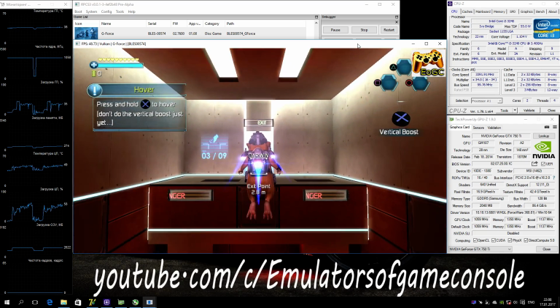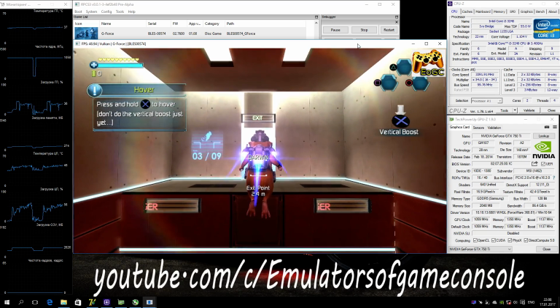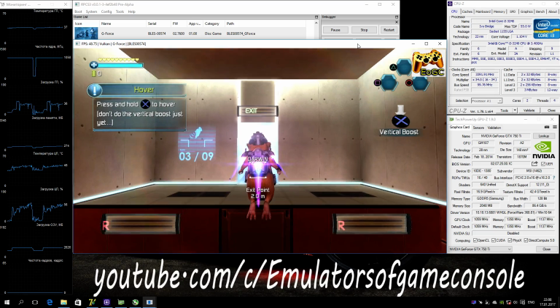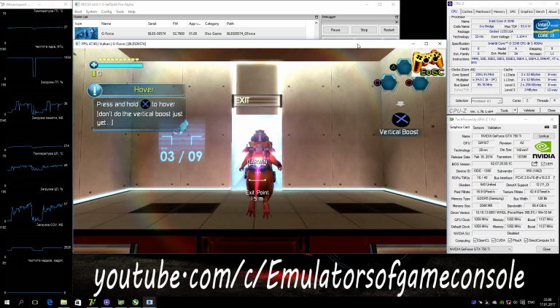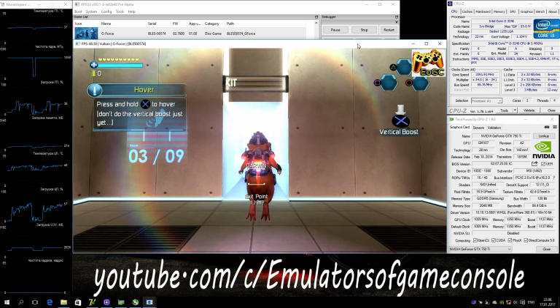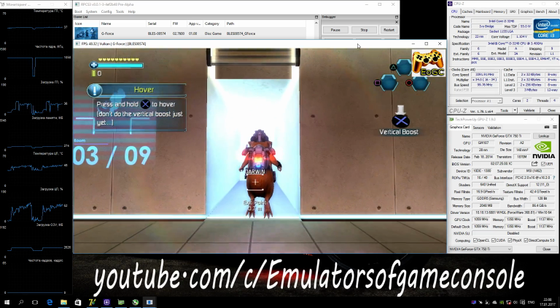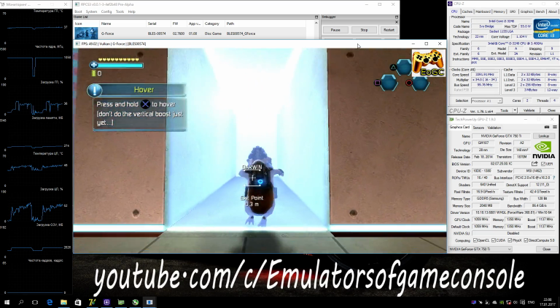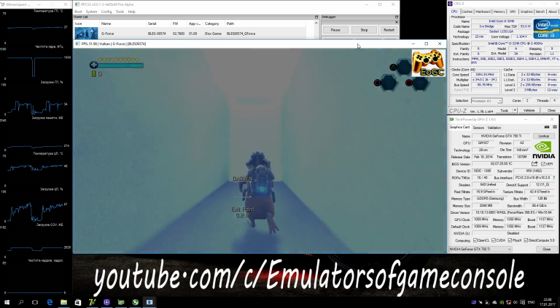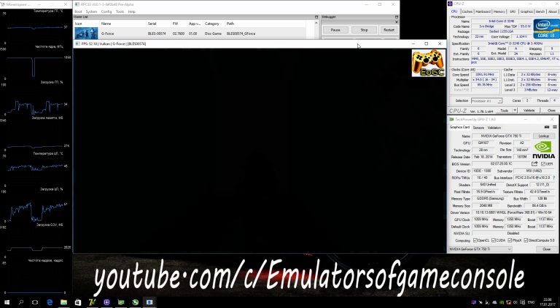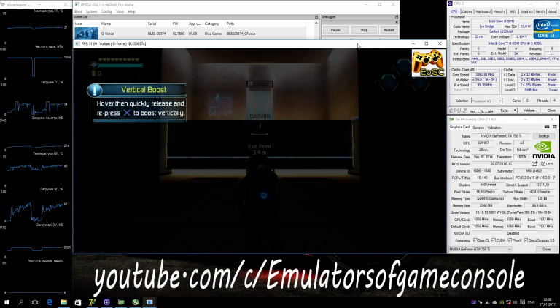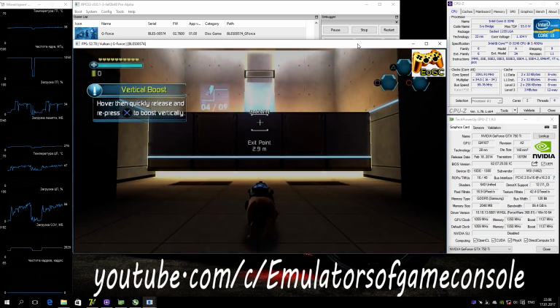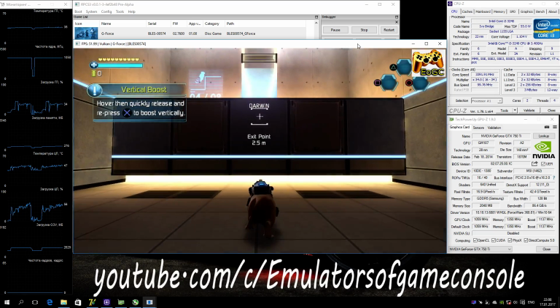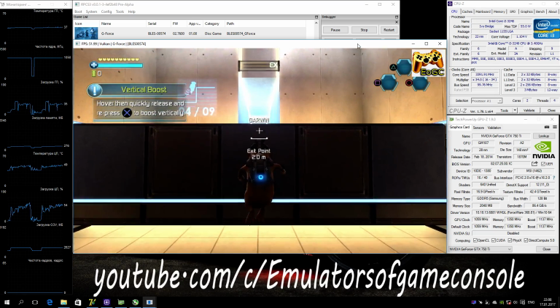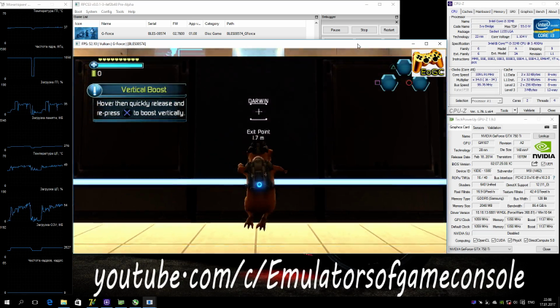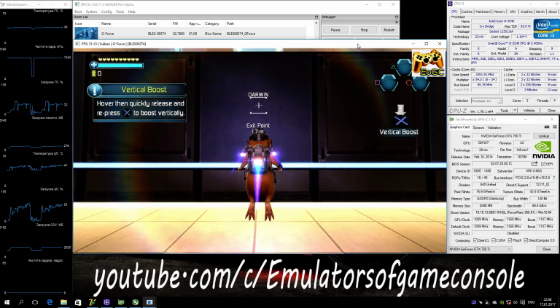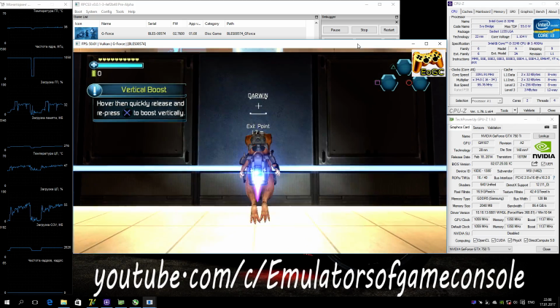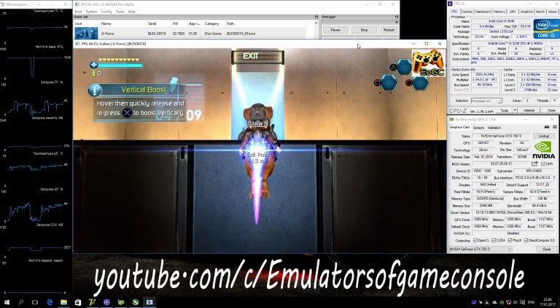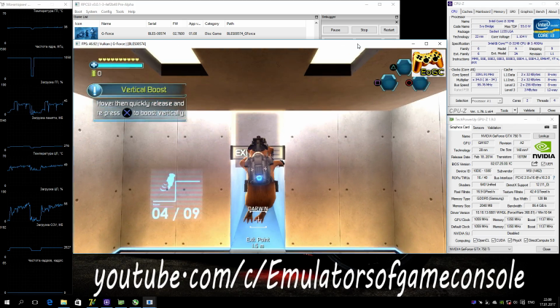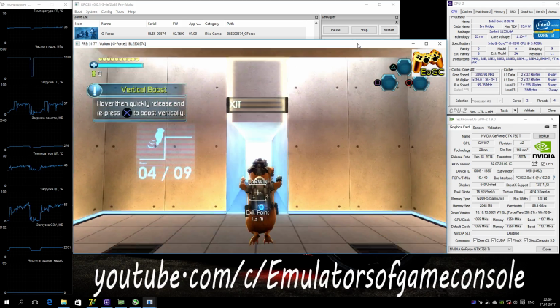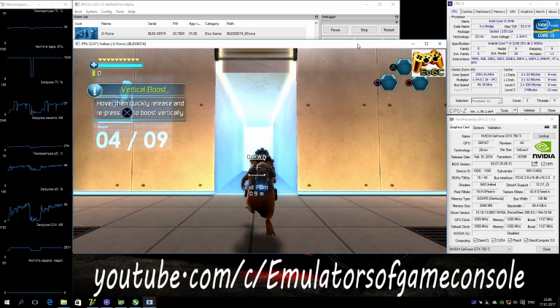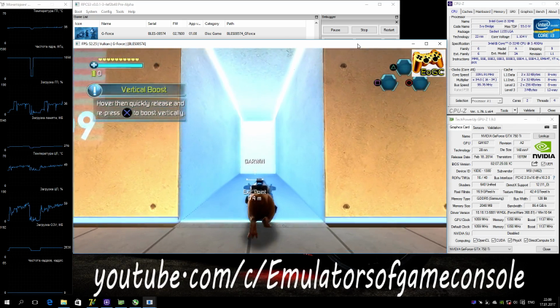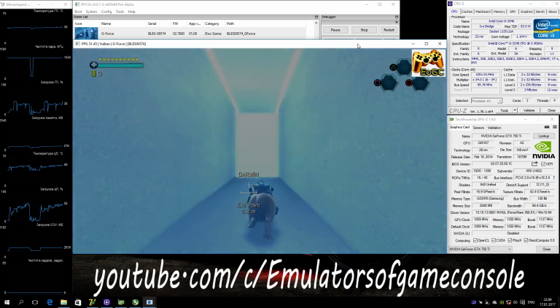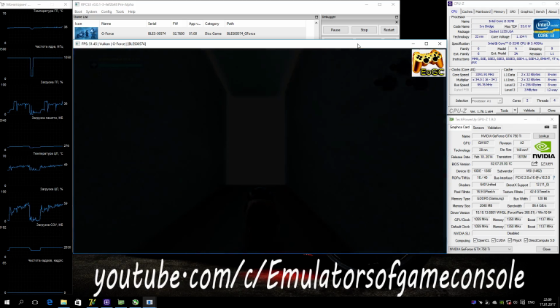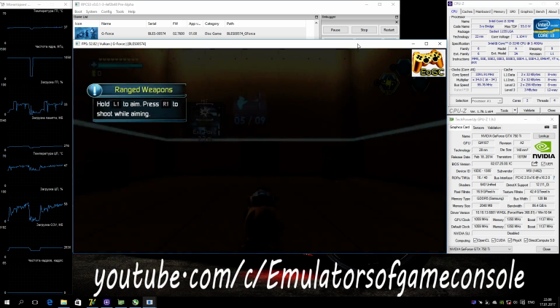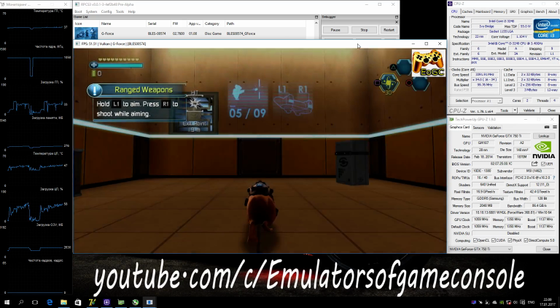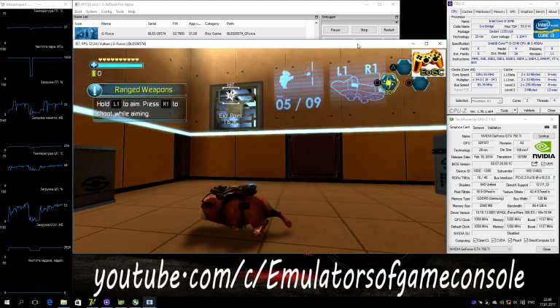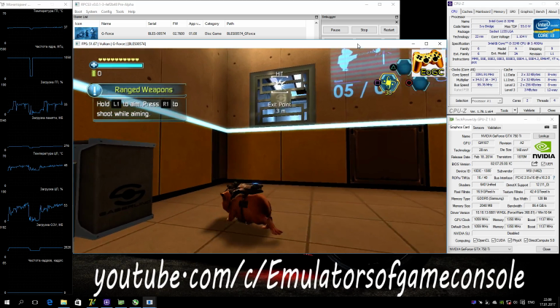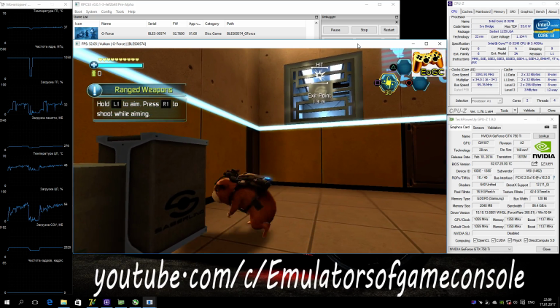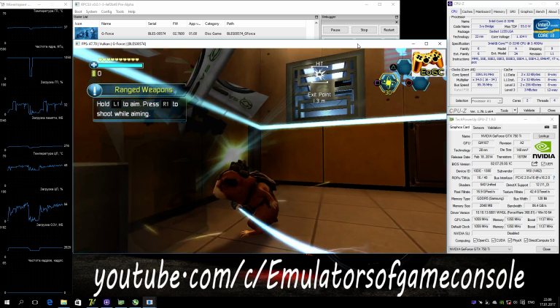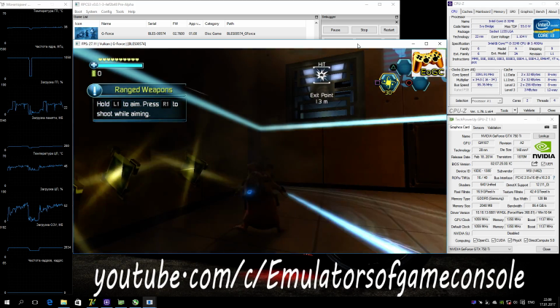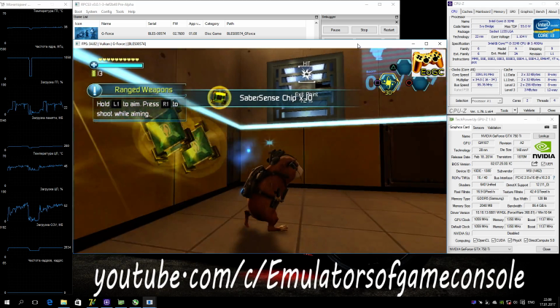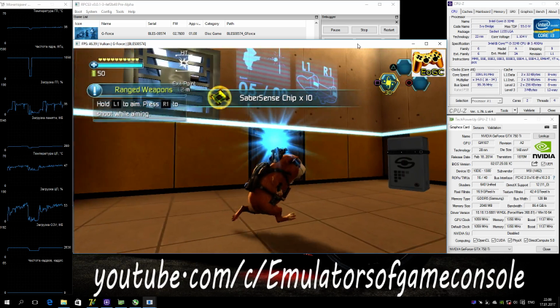Don't do the vertical boost just yet. Then quickly release and repress the jump button to boost vertically. Hold the button to aim. Press the fire button to shoot while aiming.